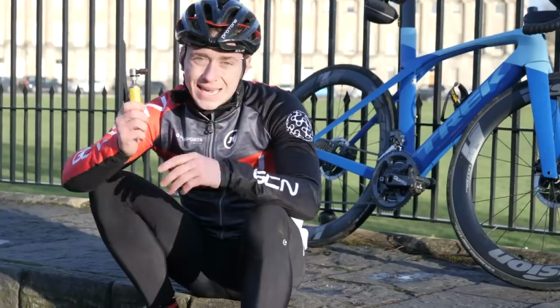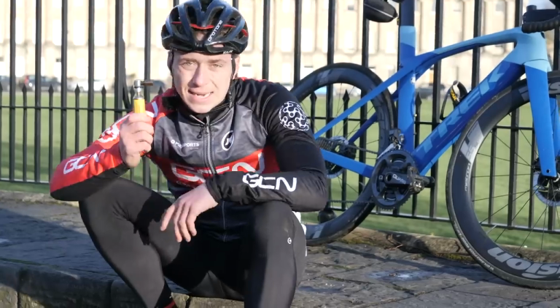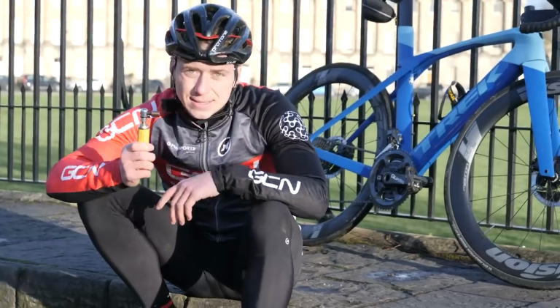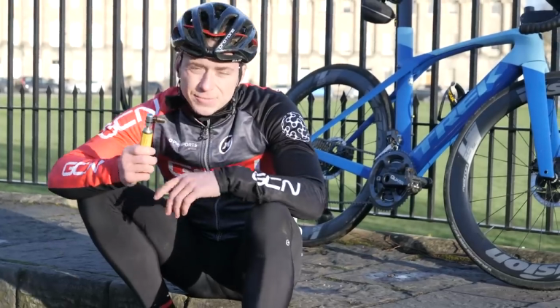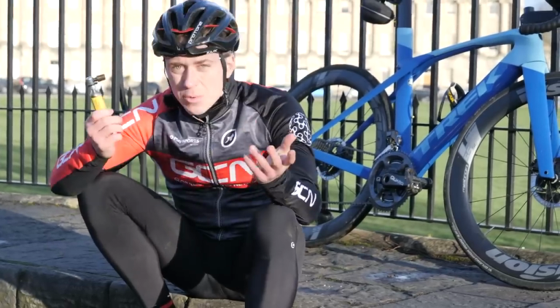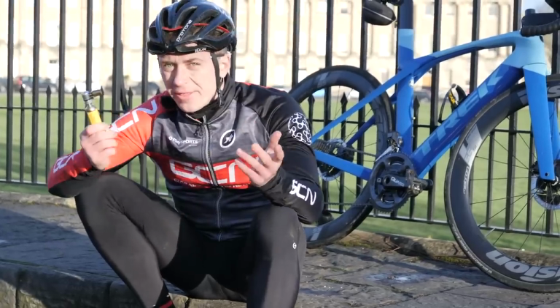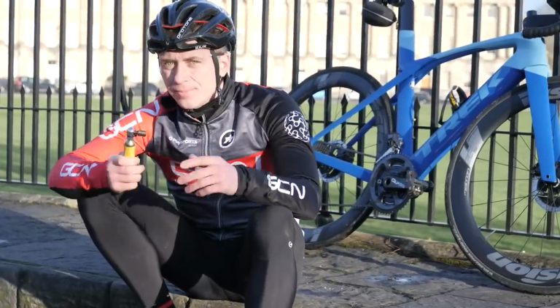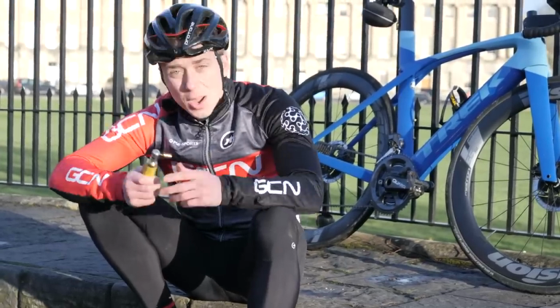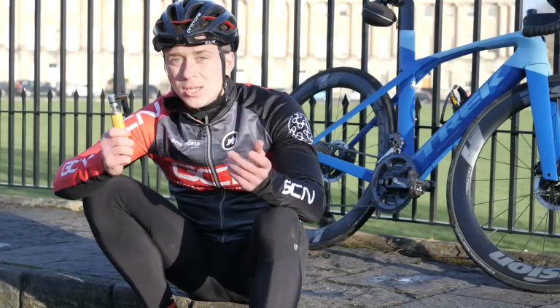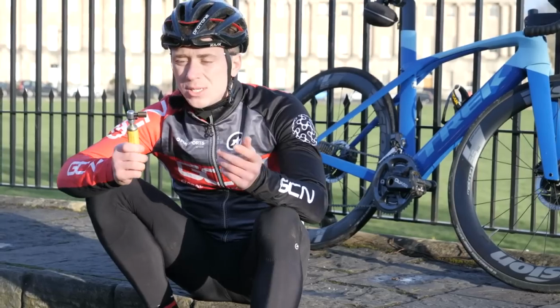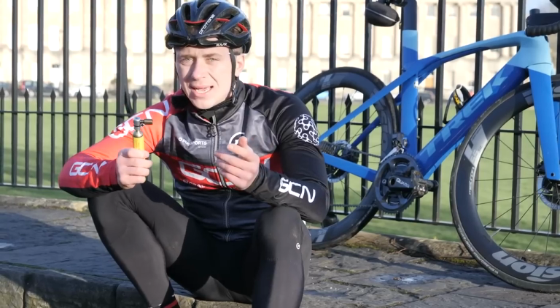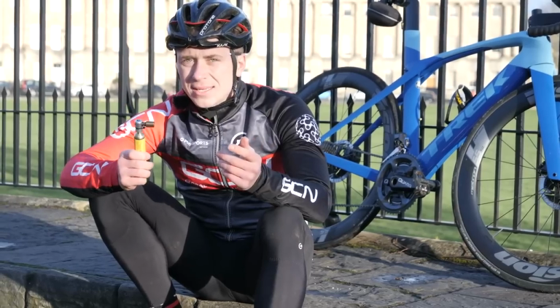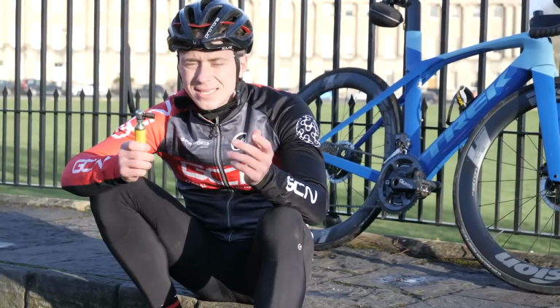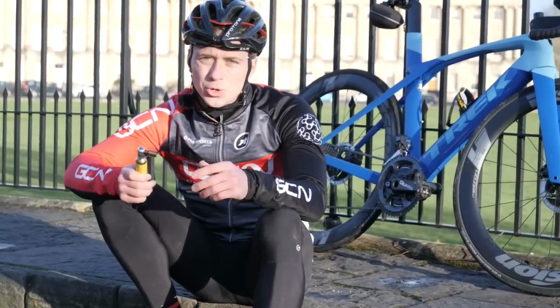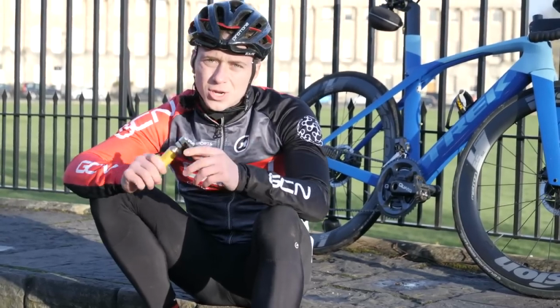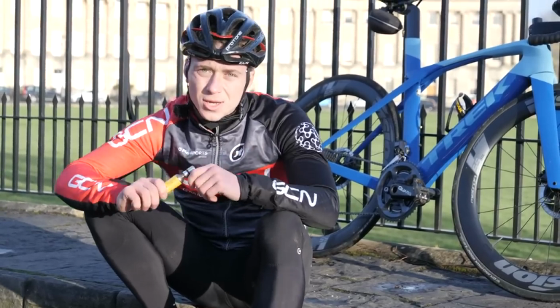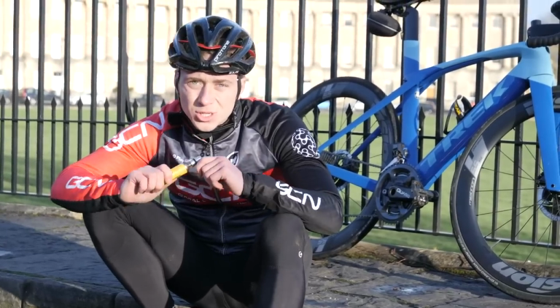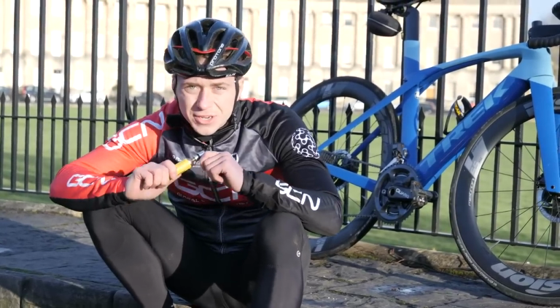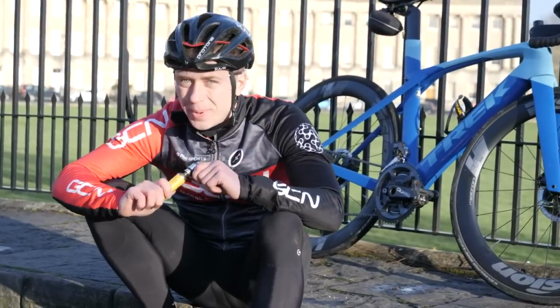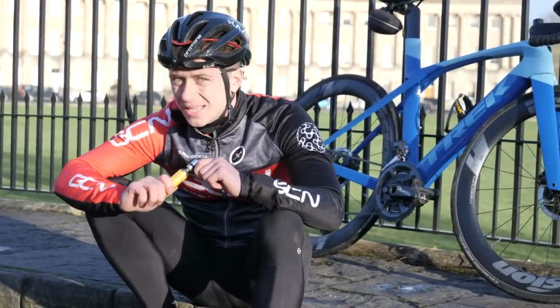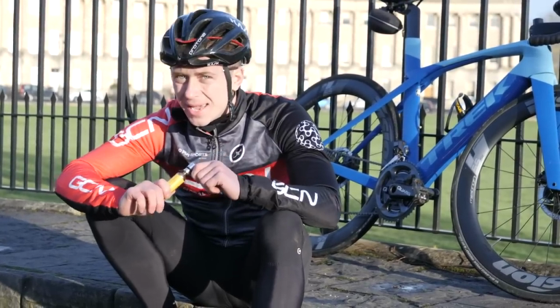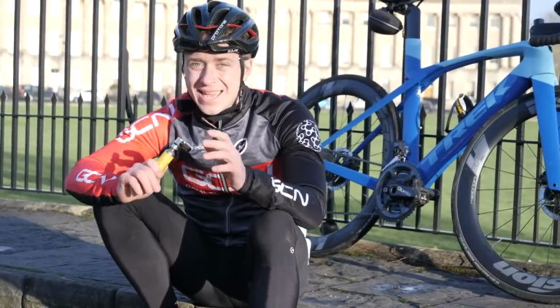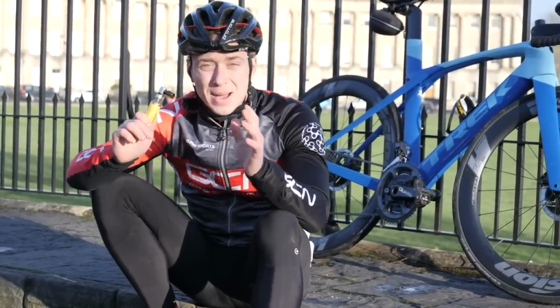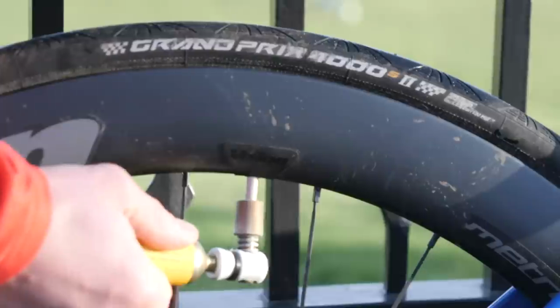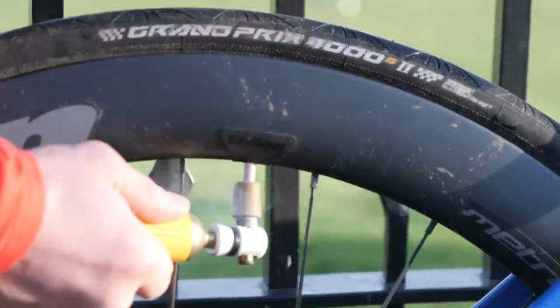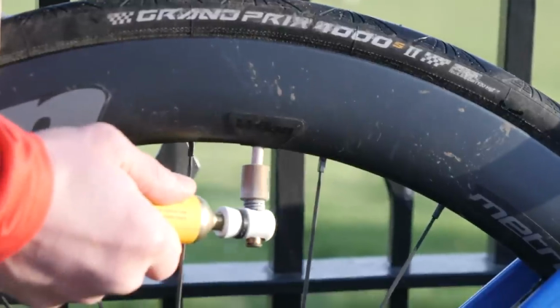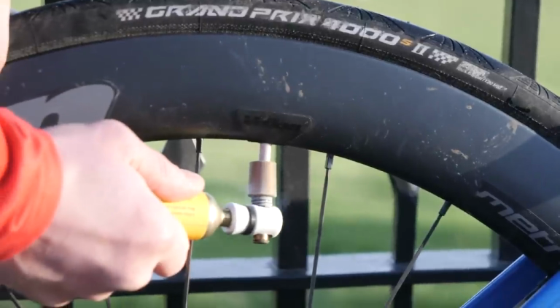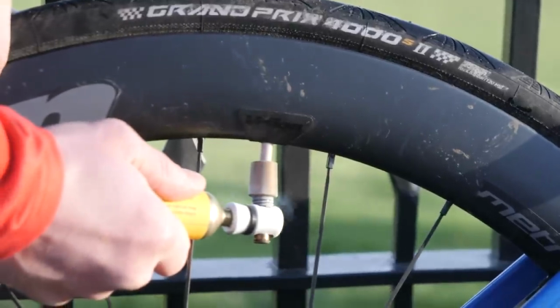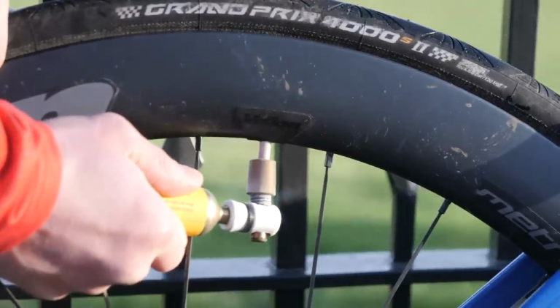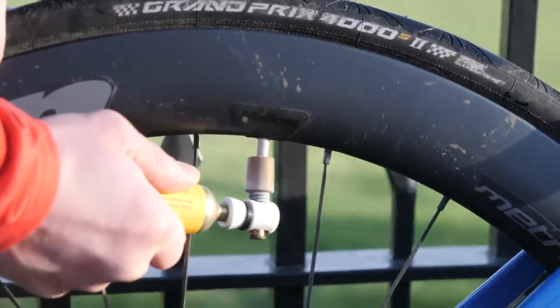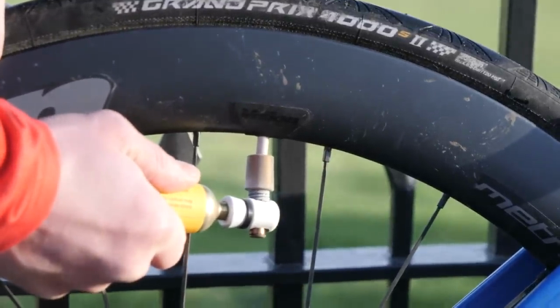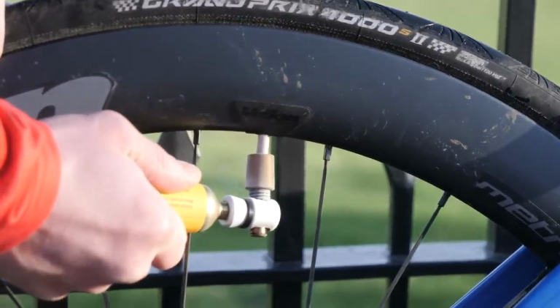Gas canisters — are they worth it? I personally would say yes. Getting your tires up to a sufficient PSI in a matter of seconds is just awesome.